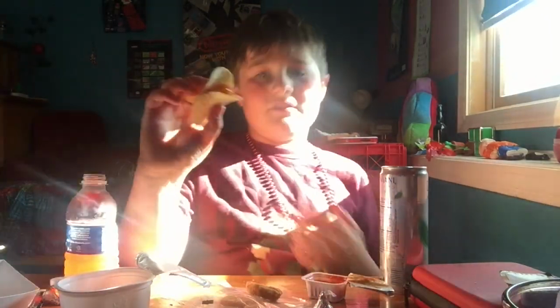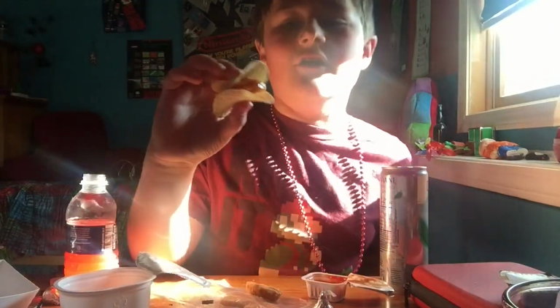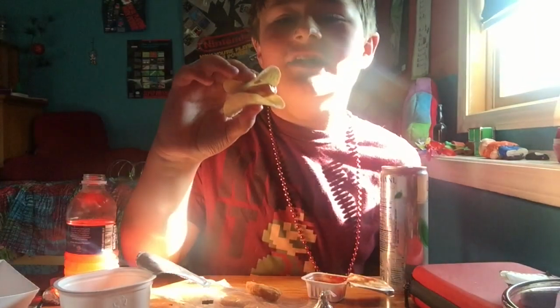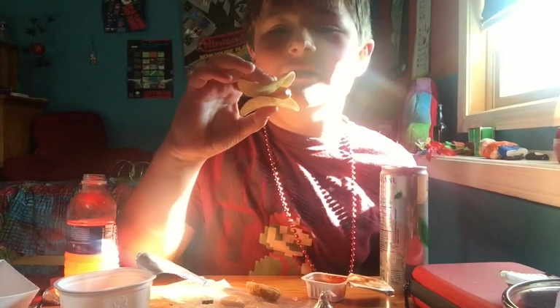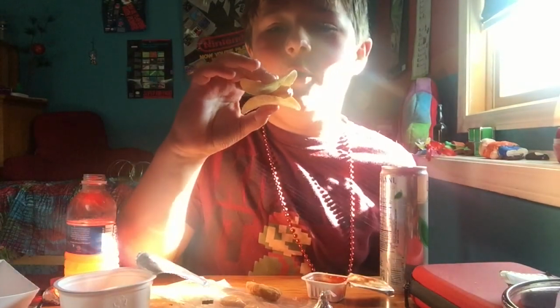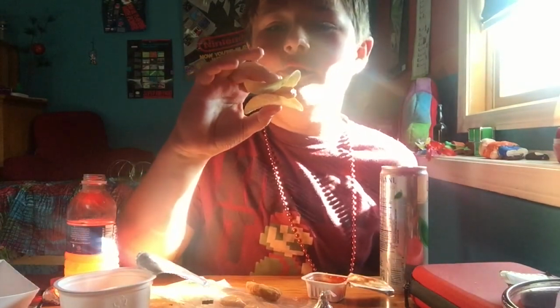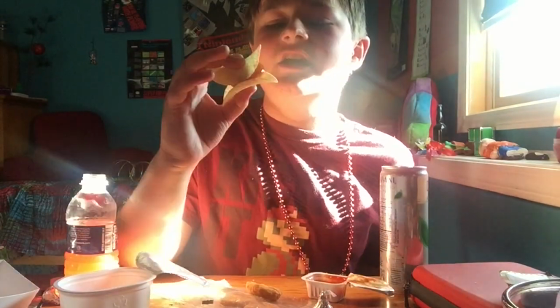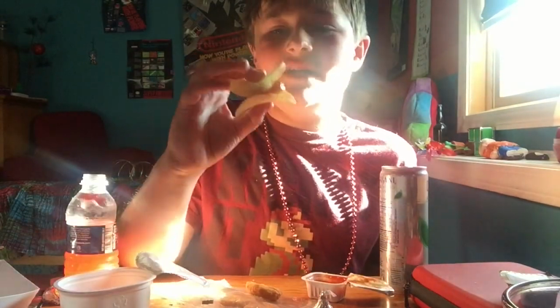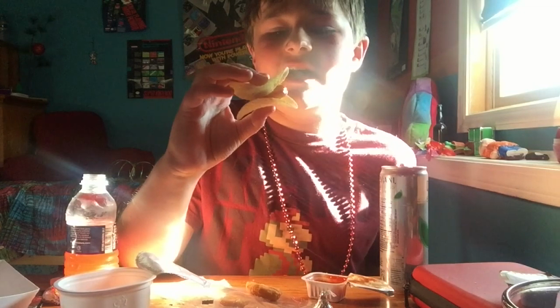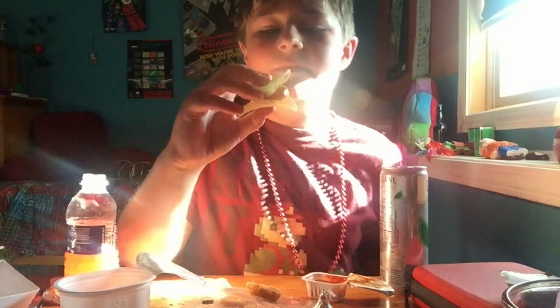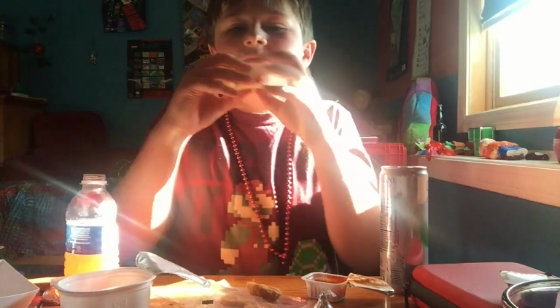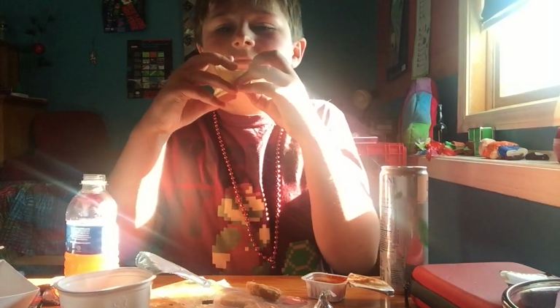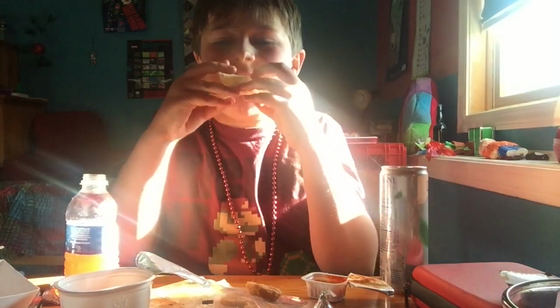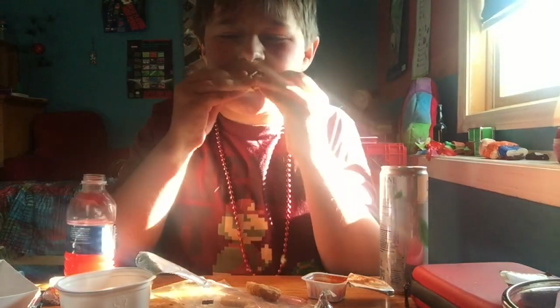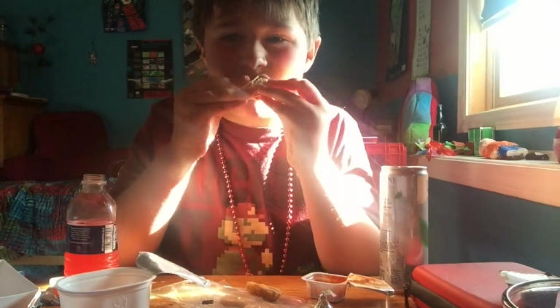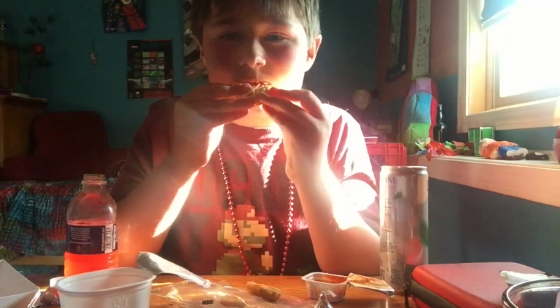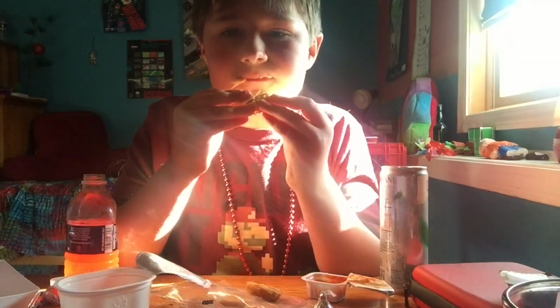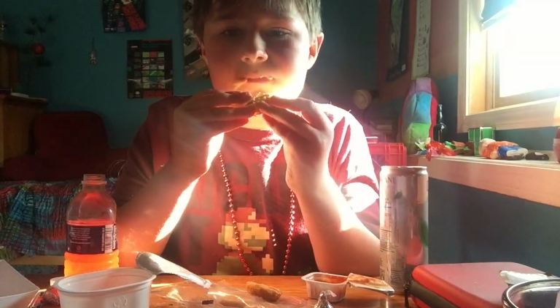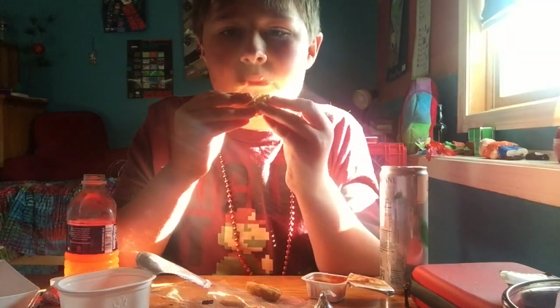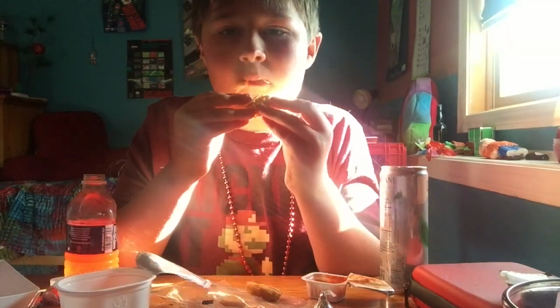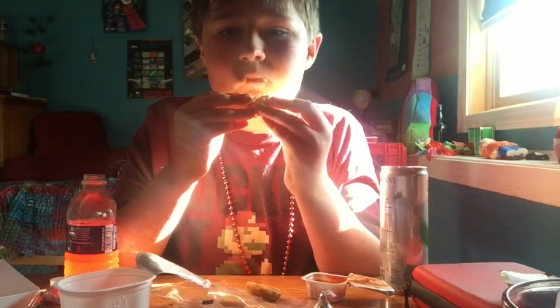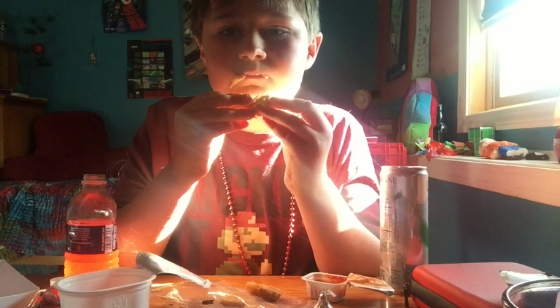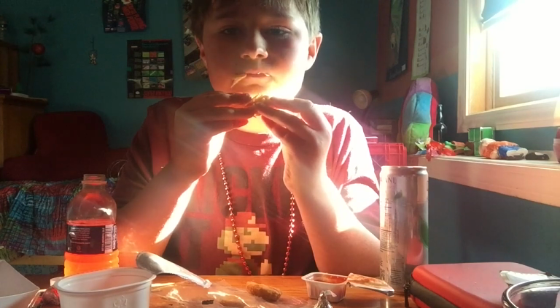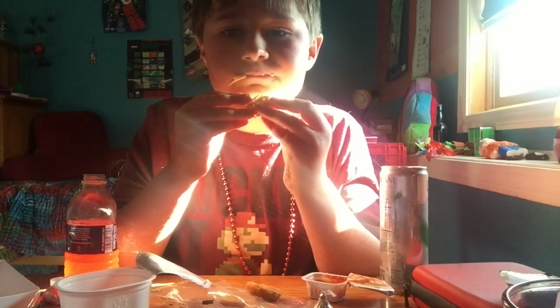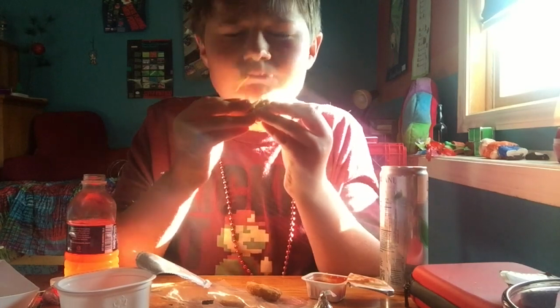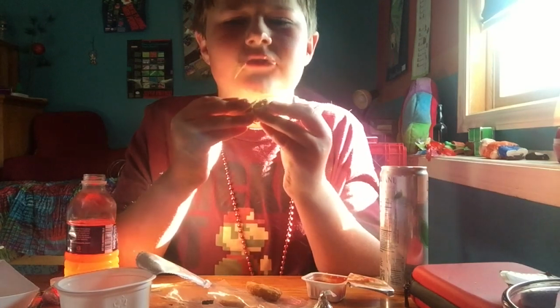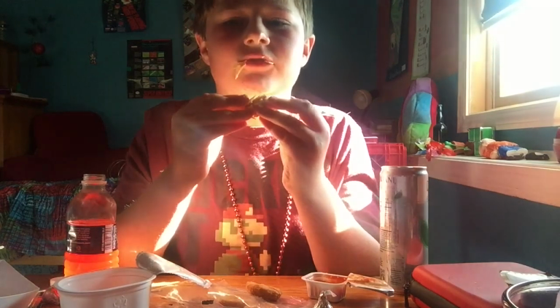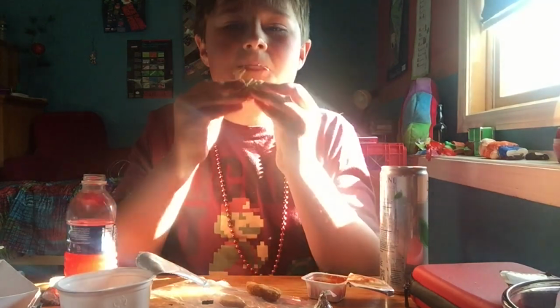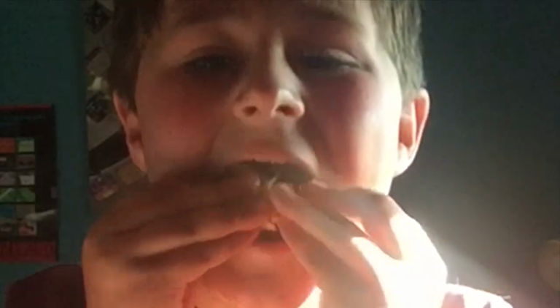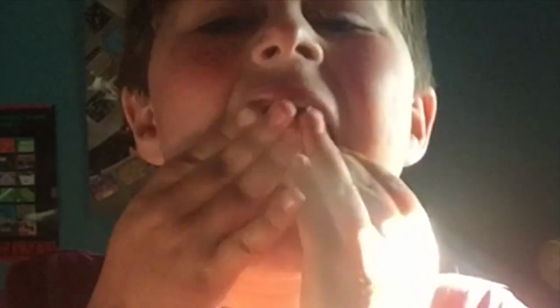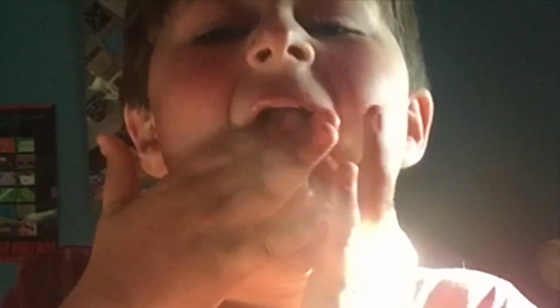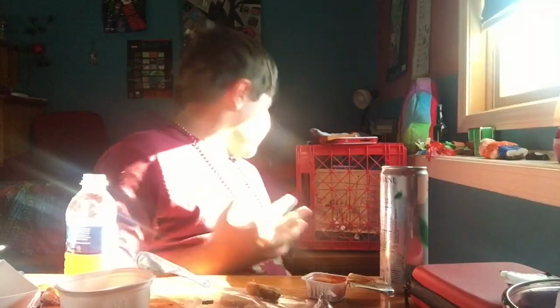The ultimate Lunchables food: chicken nuggets dipped in ketchup, sandwiched between Pringles. That's actually pretty good.